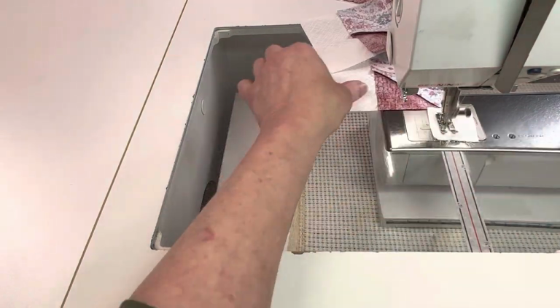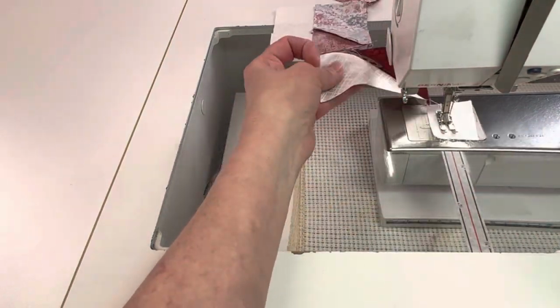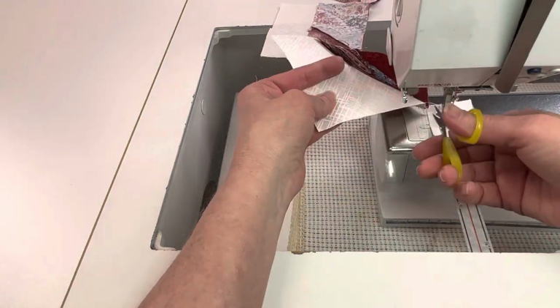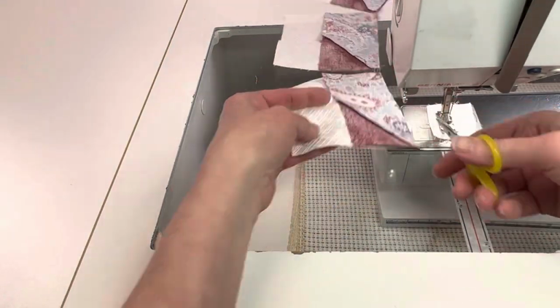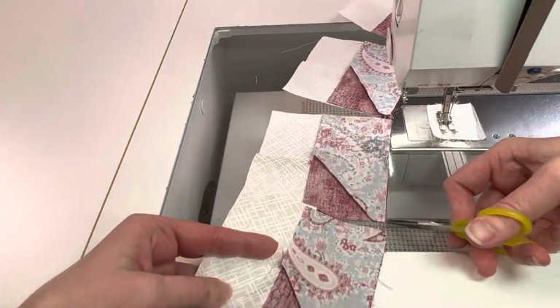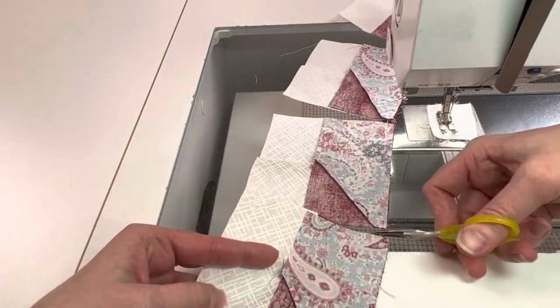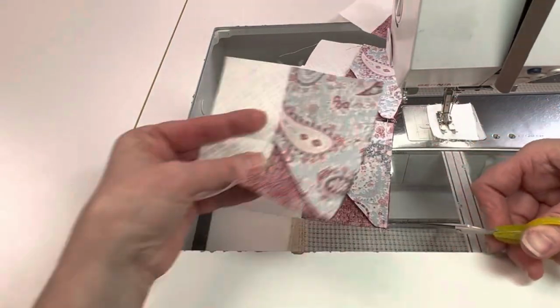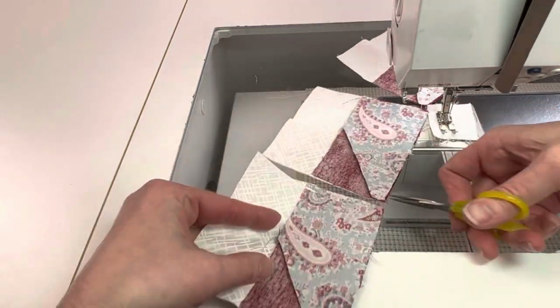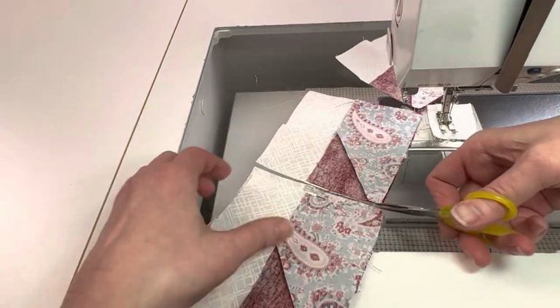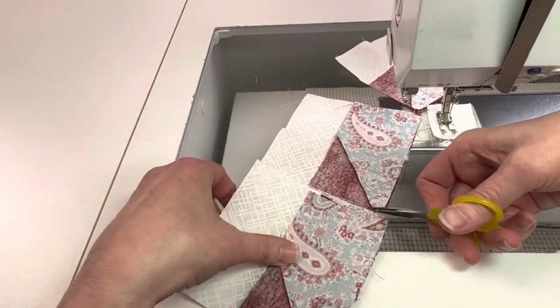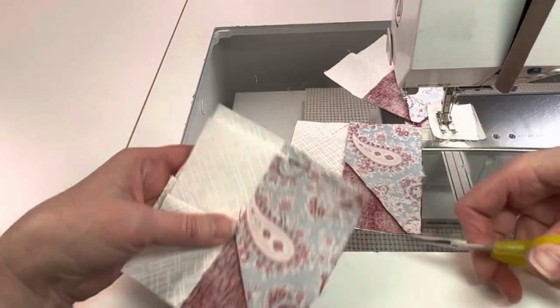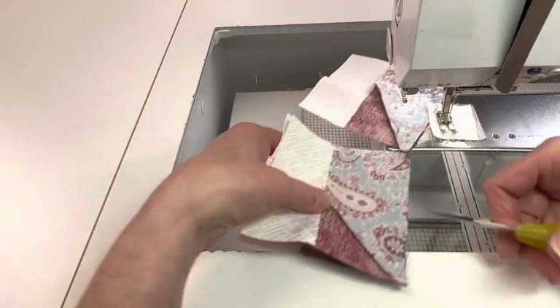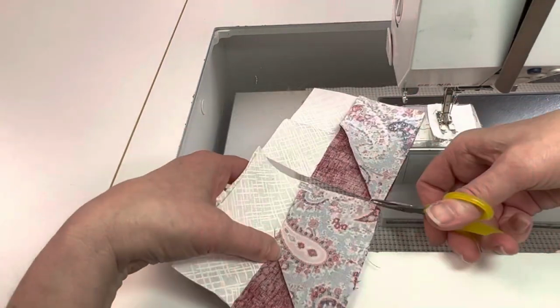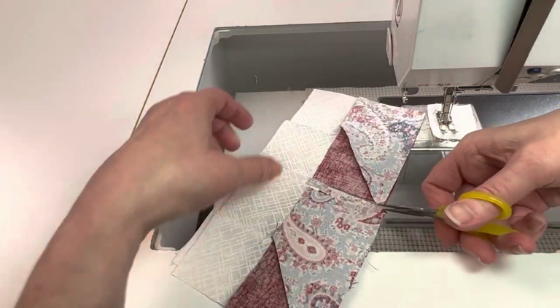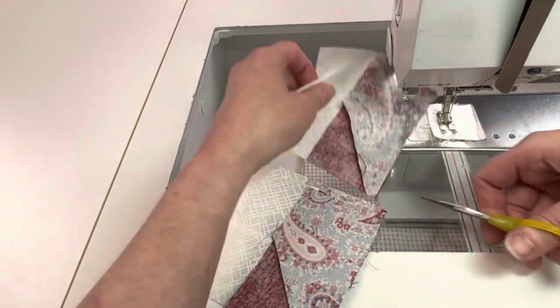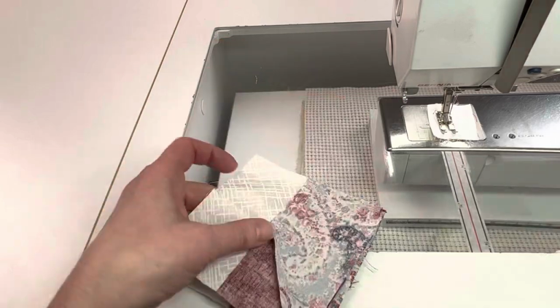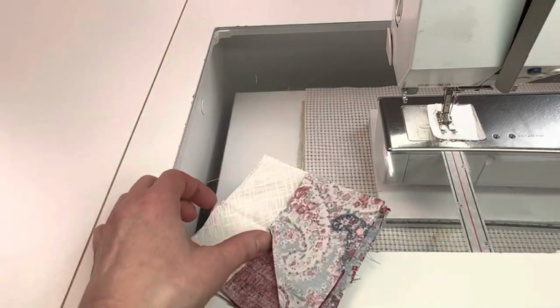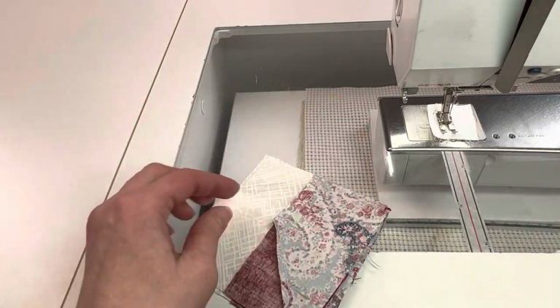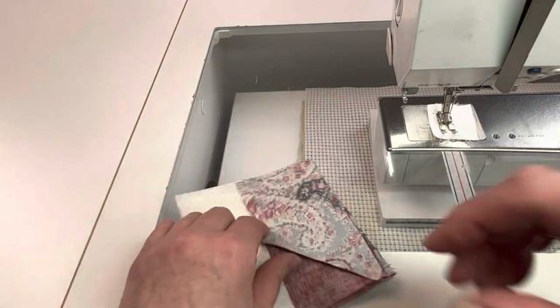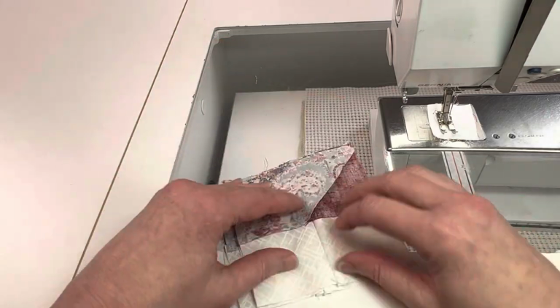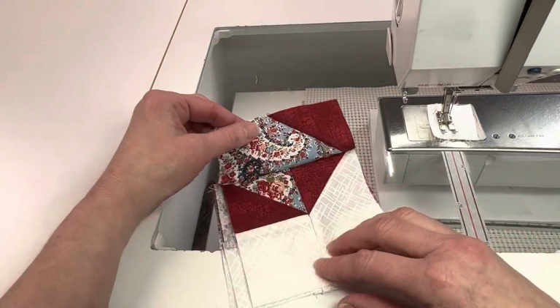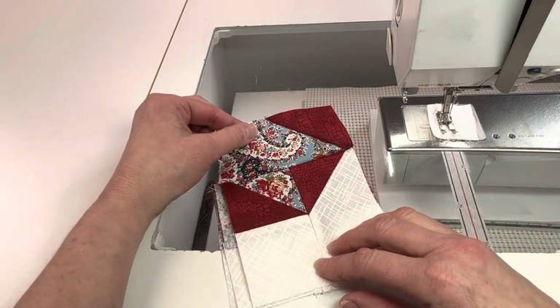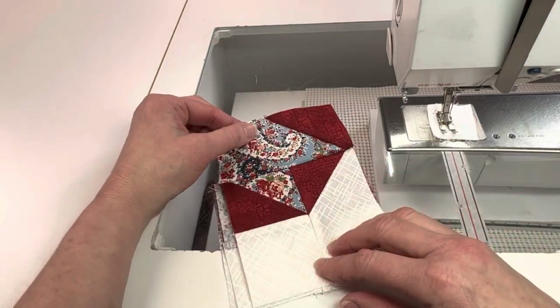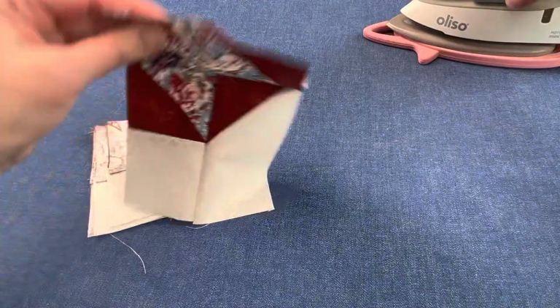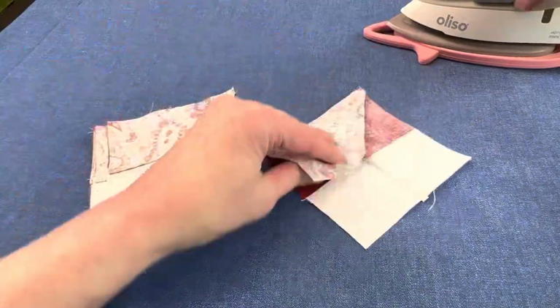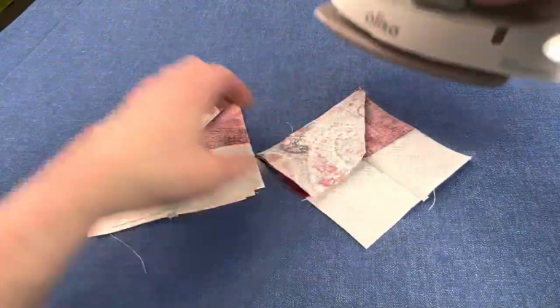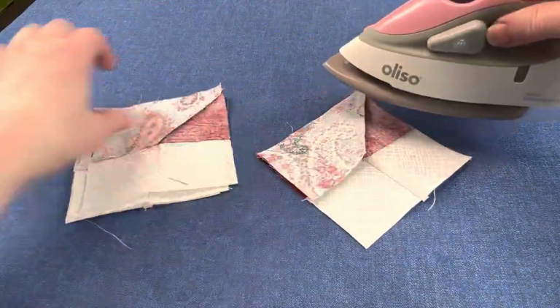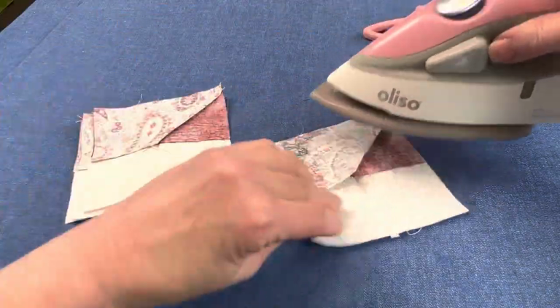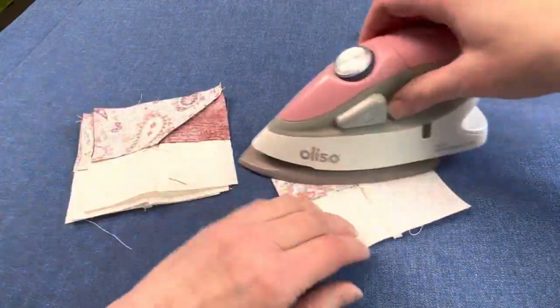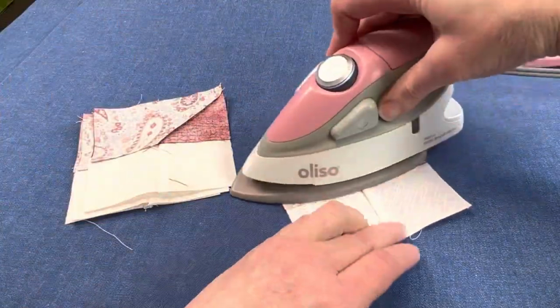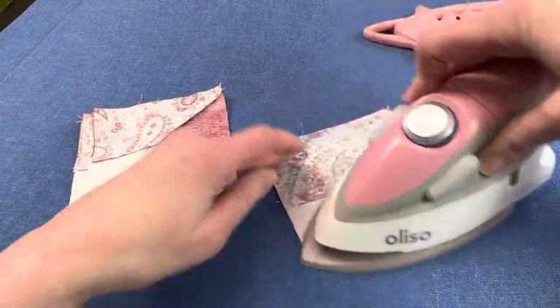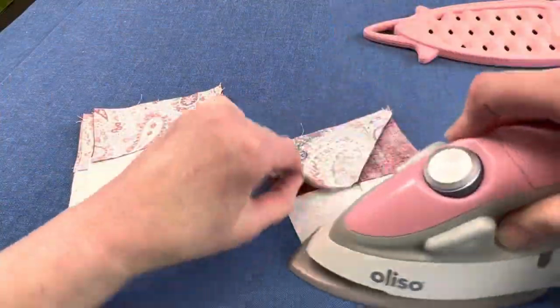Once this unit is pressed, it should measure 4.5 inches by 6.5 inches. Press towards the medium fabric.